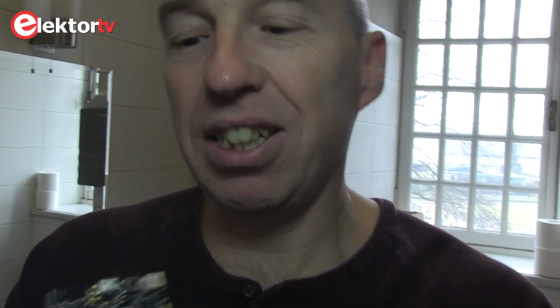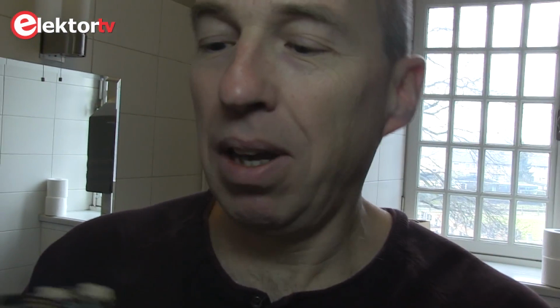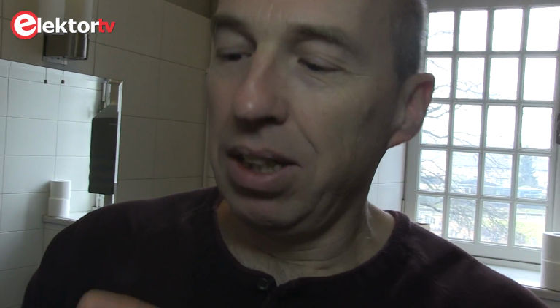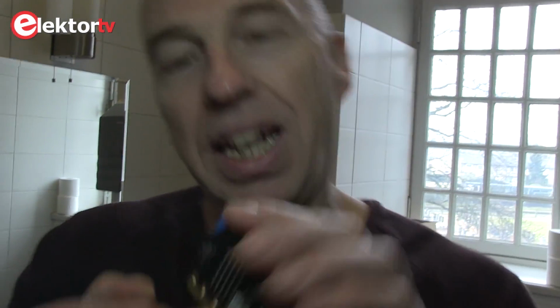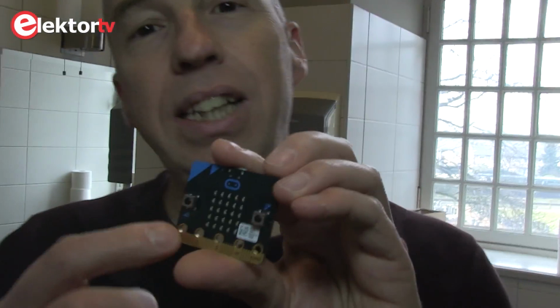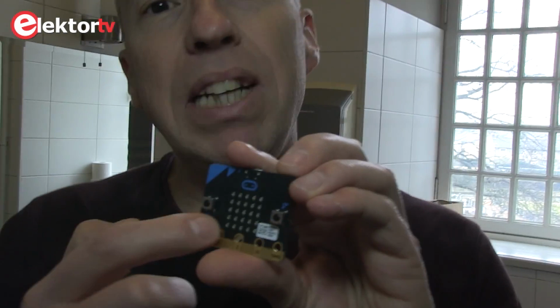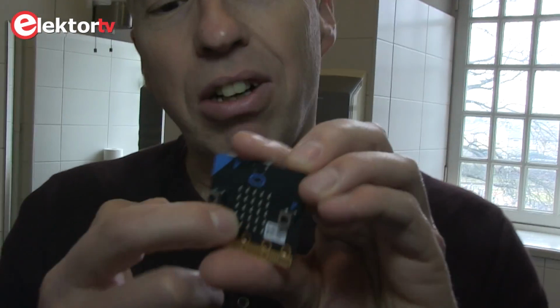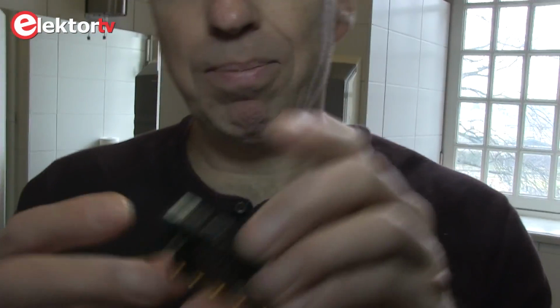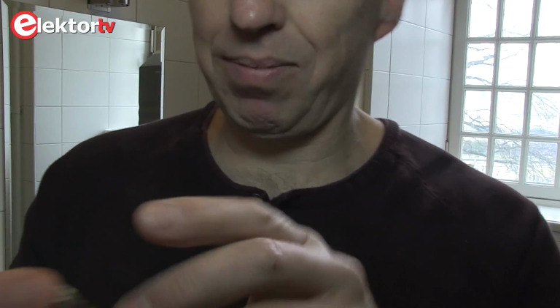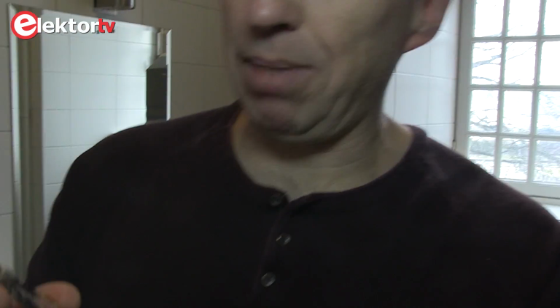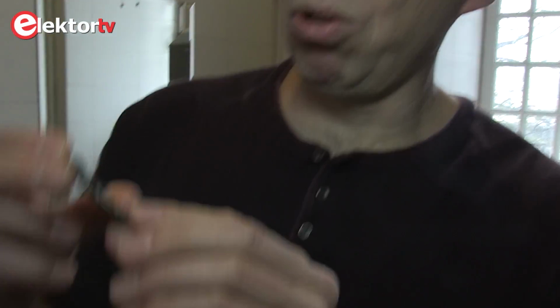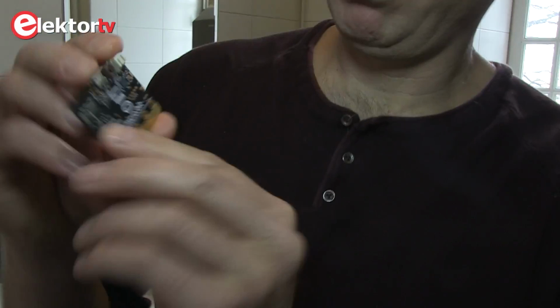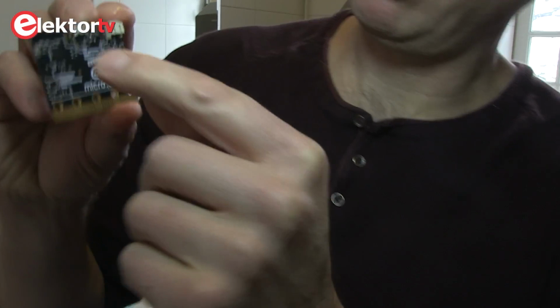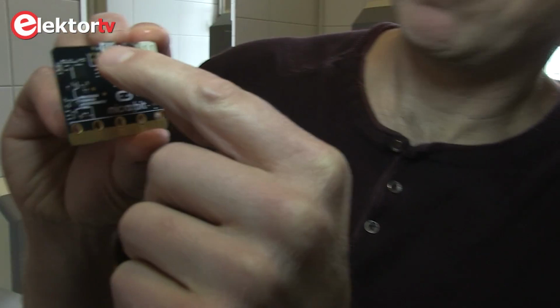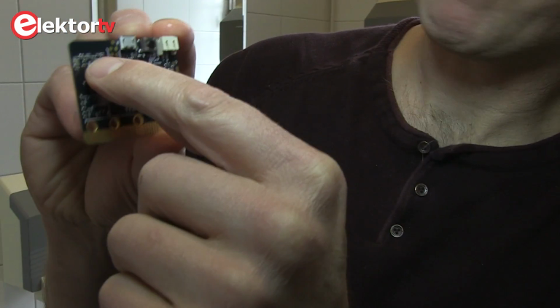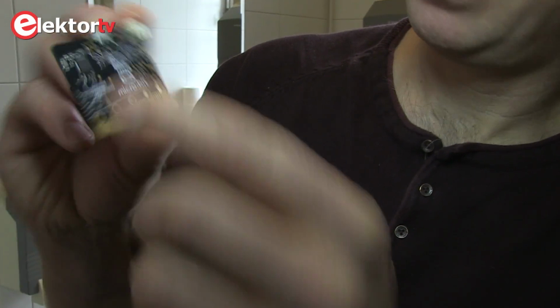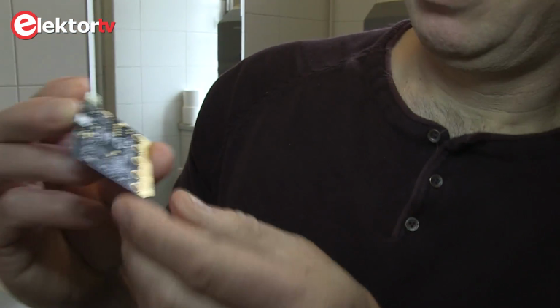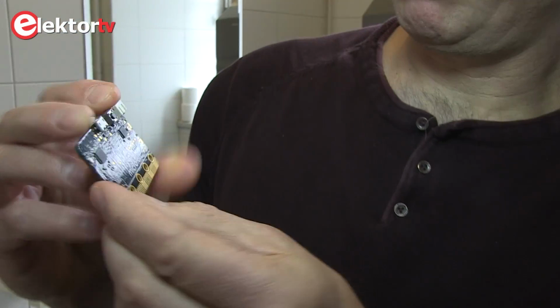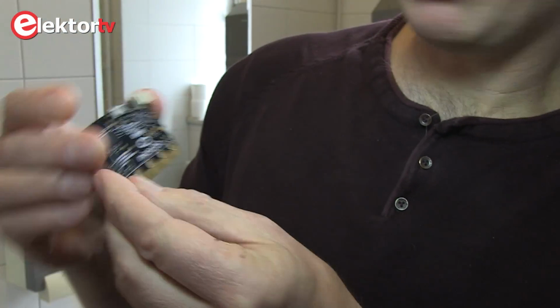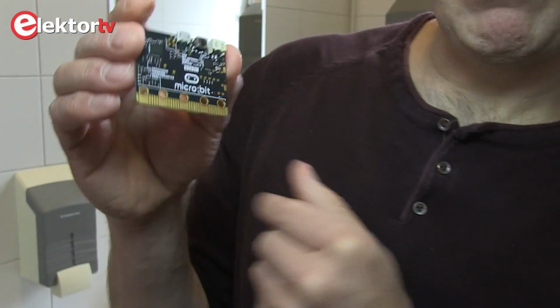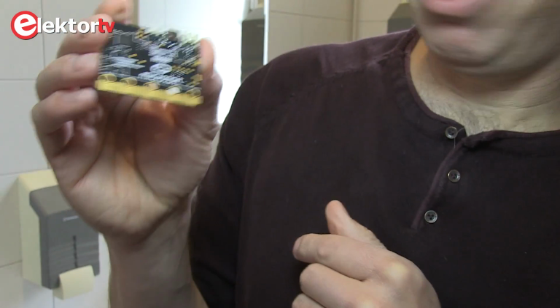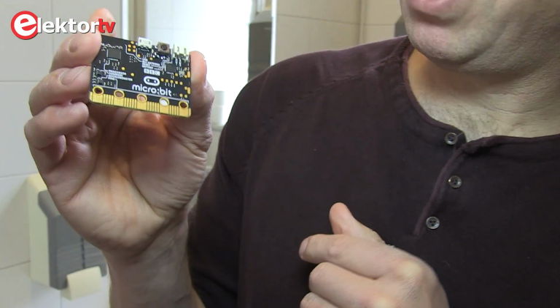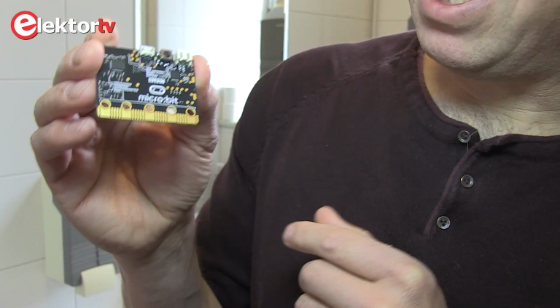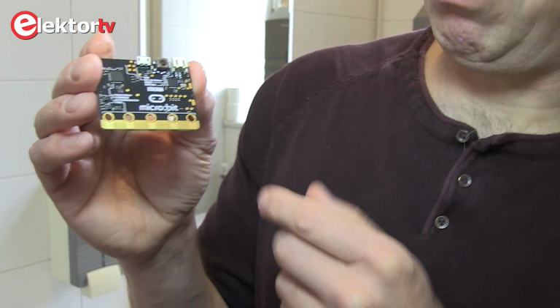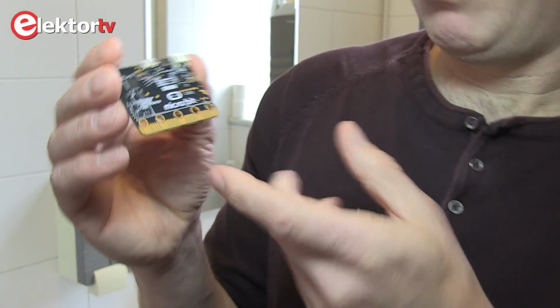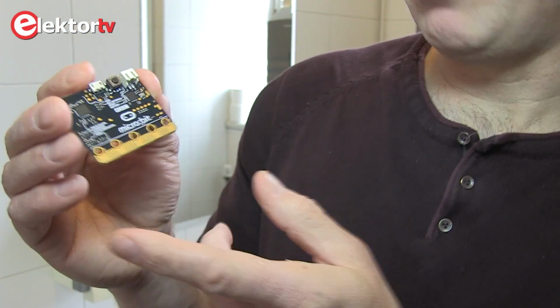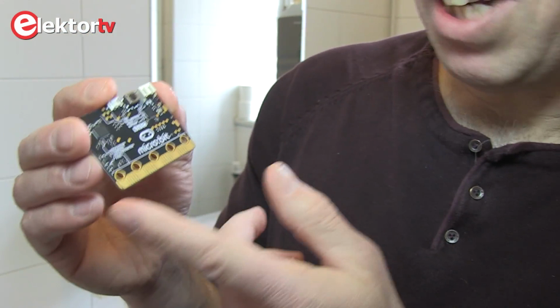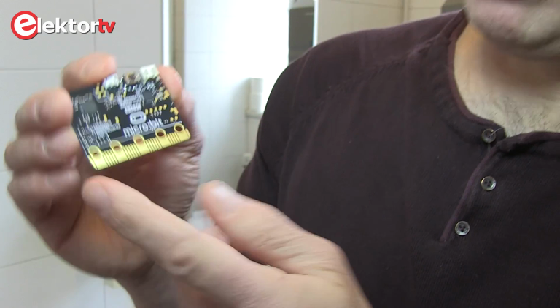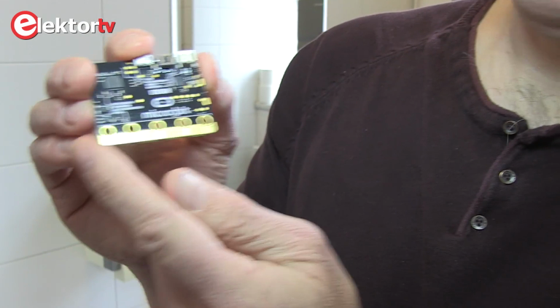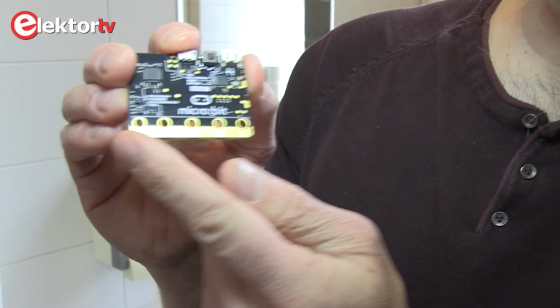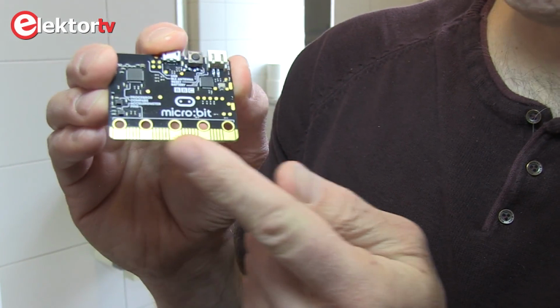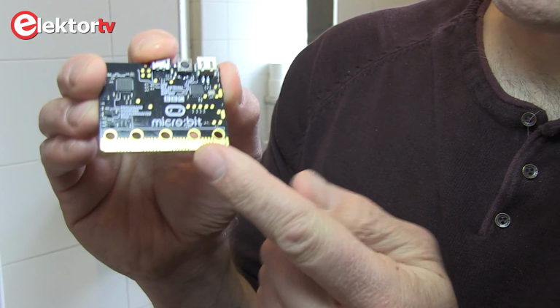It has an LED matrix on it and Bluetooth here. But one thing which is not very nice — well, it looks nice — is the extension connector.